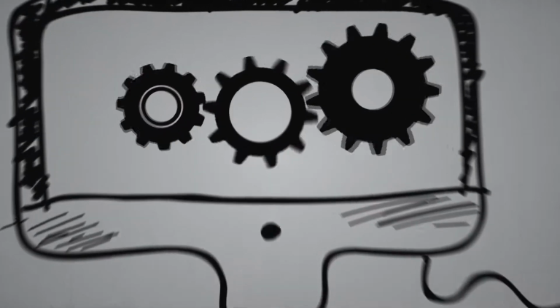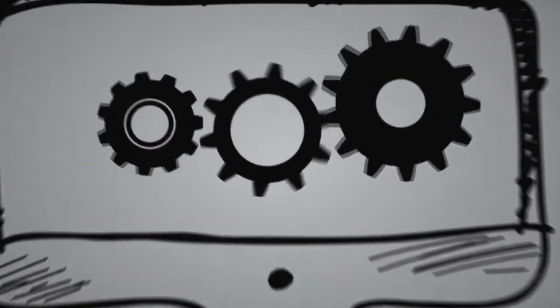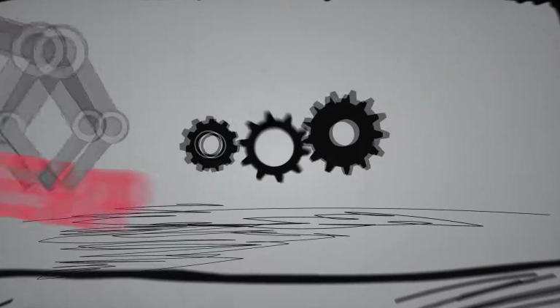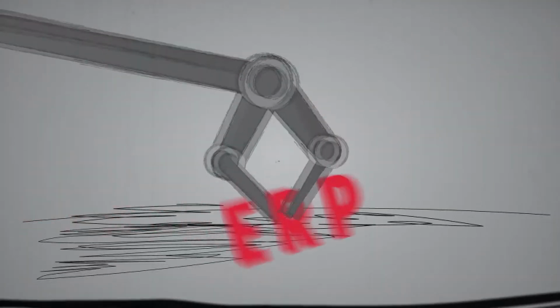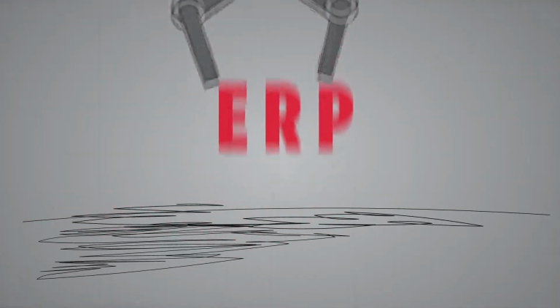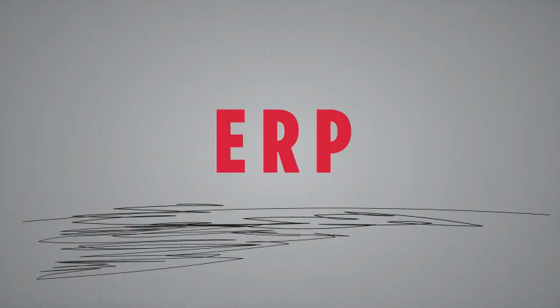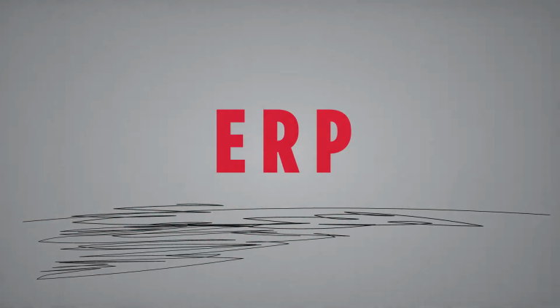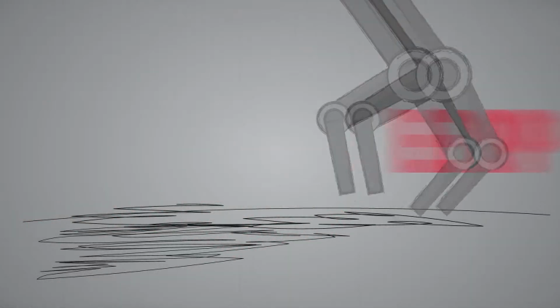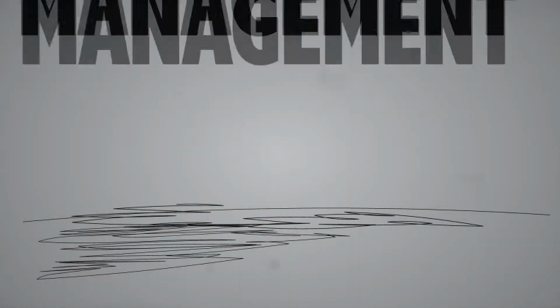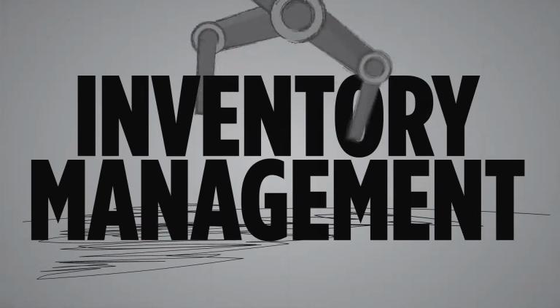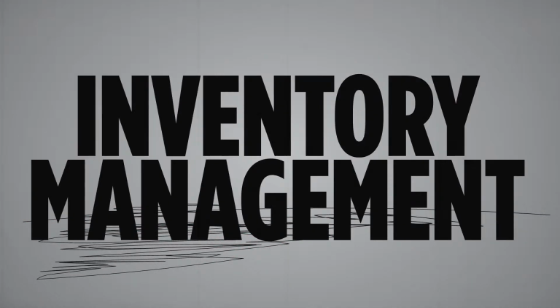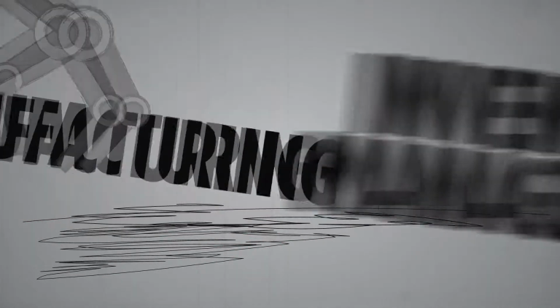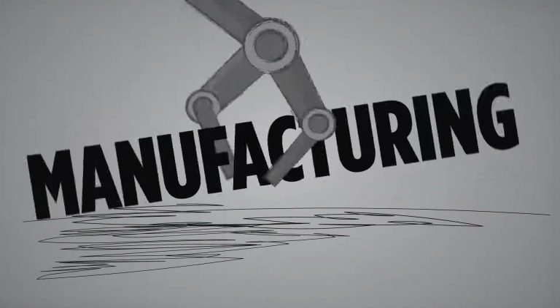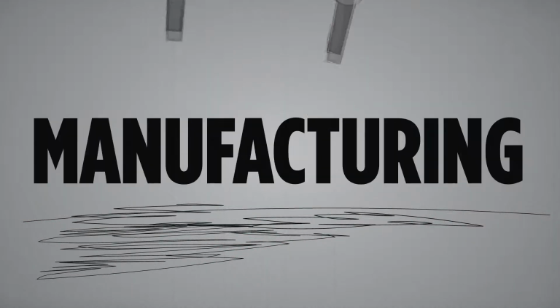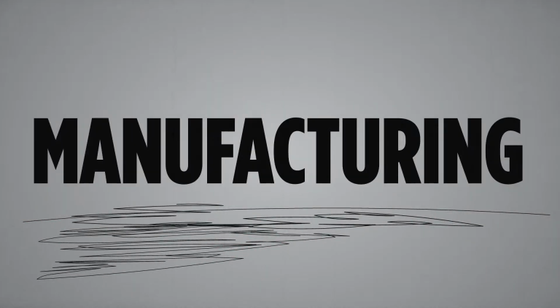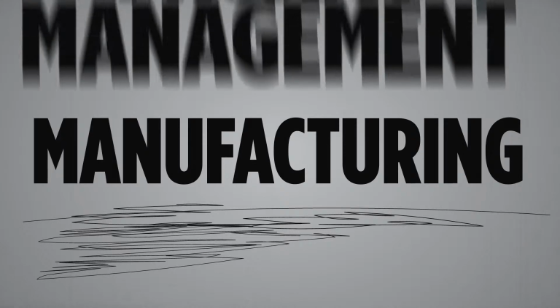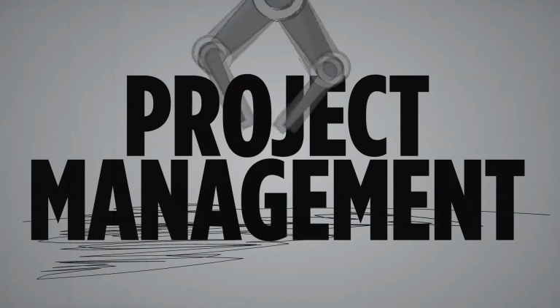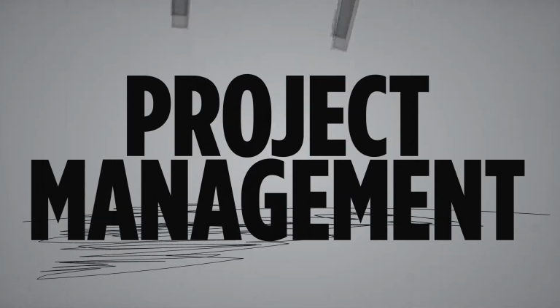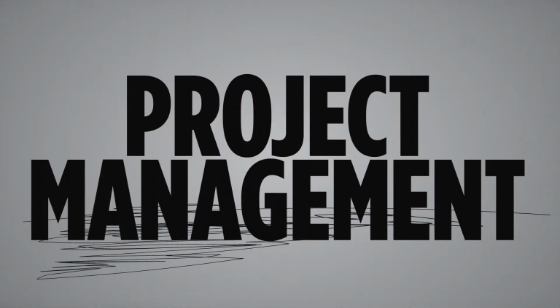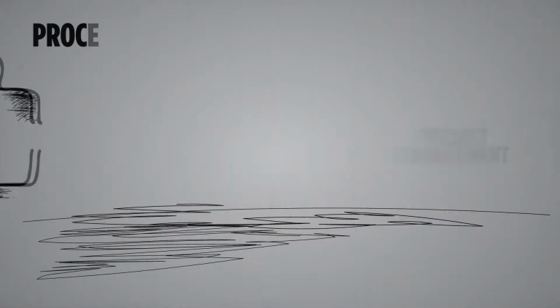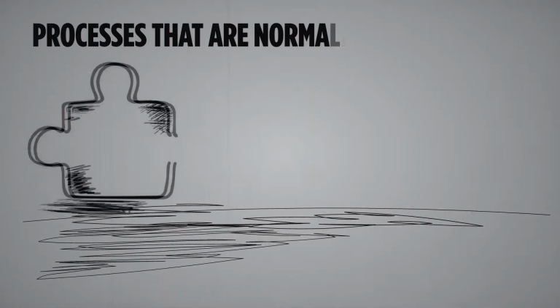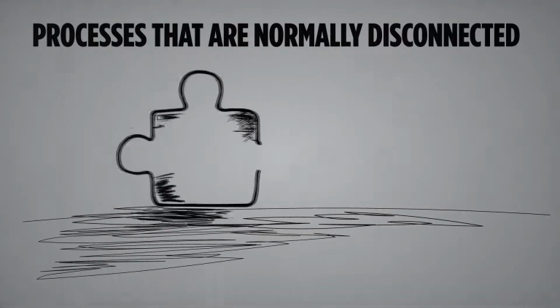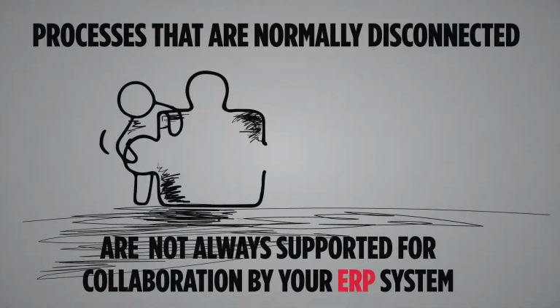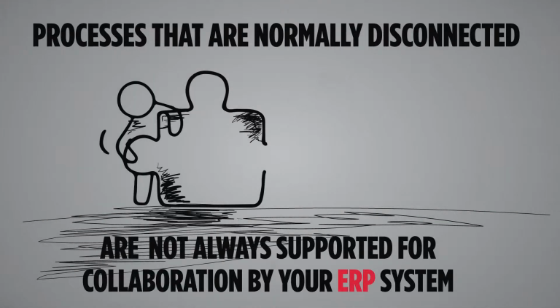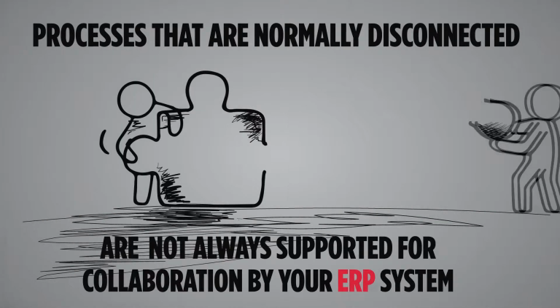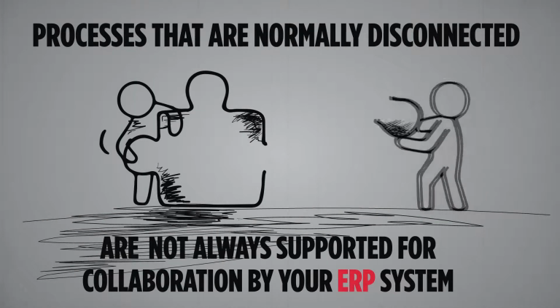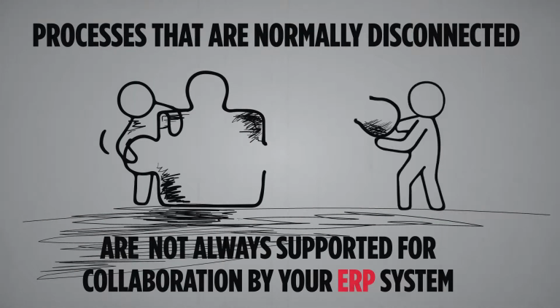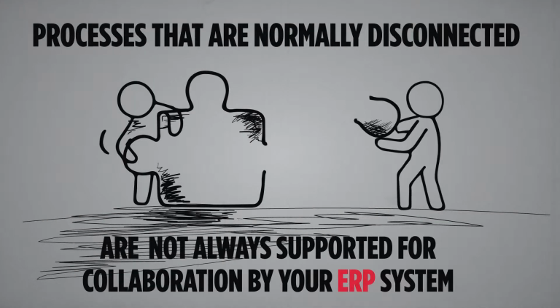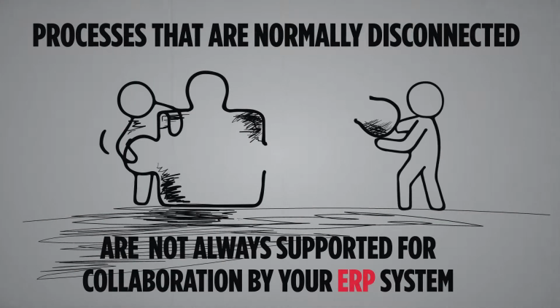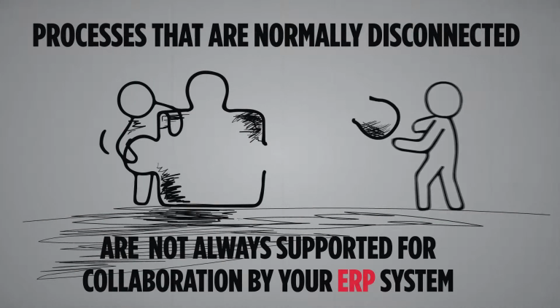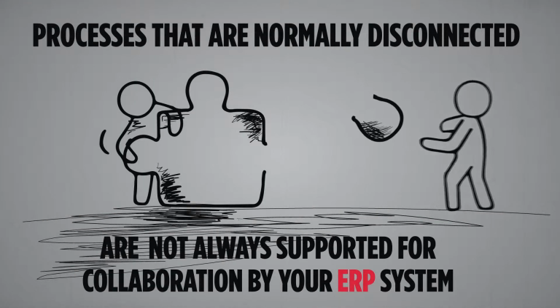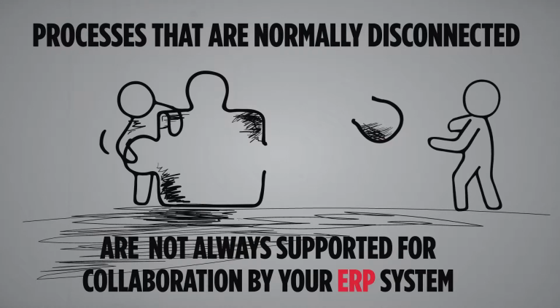Although most ERPs support inventory management, manufacturing and project management, these processes typically live in silos and are not always connected to each other.